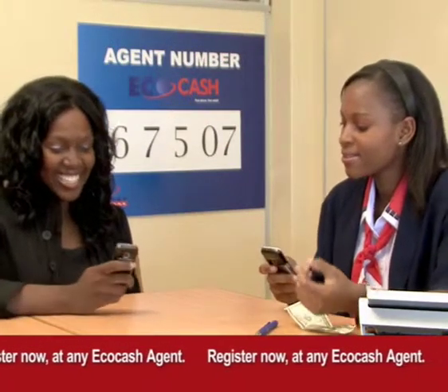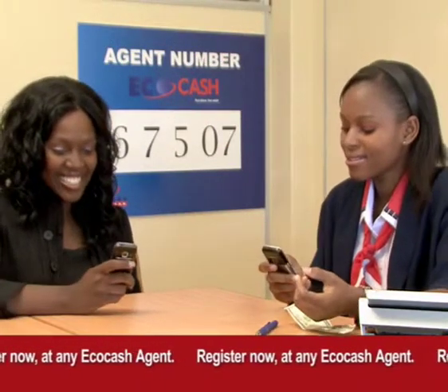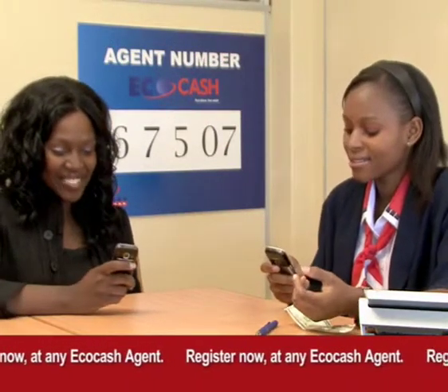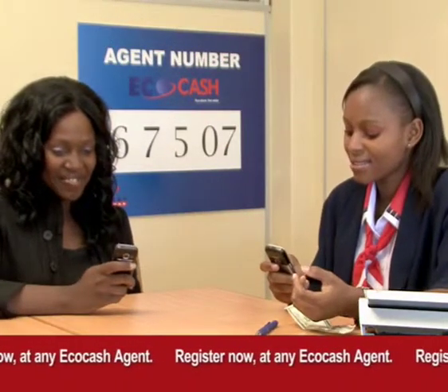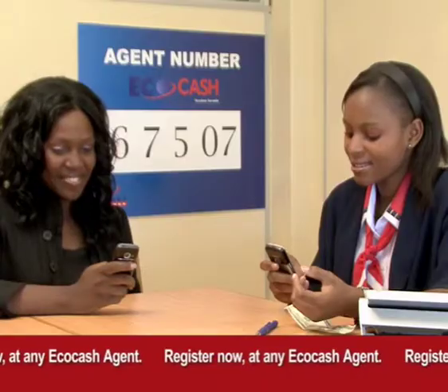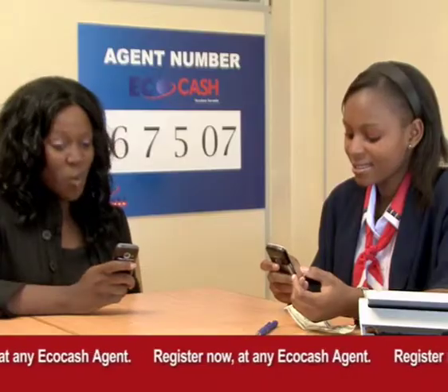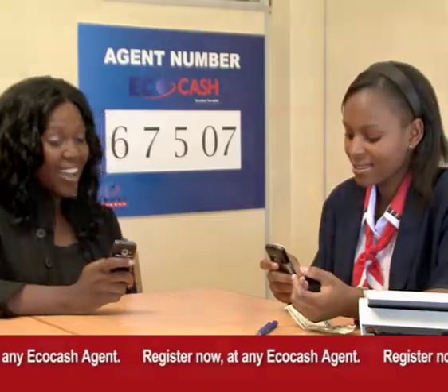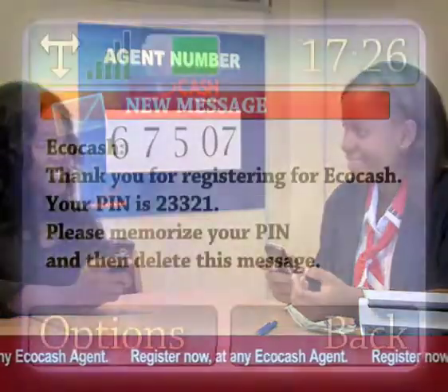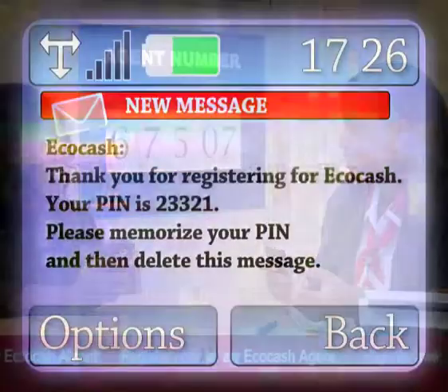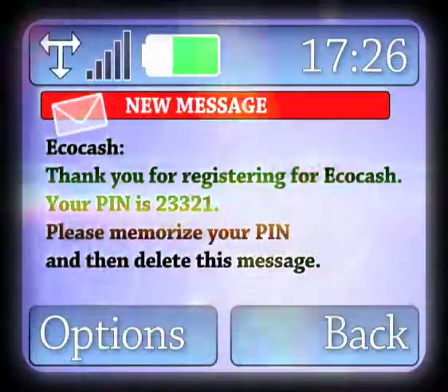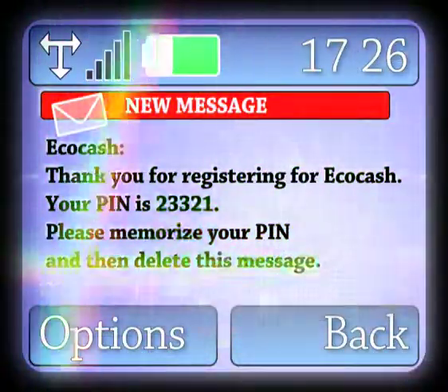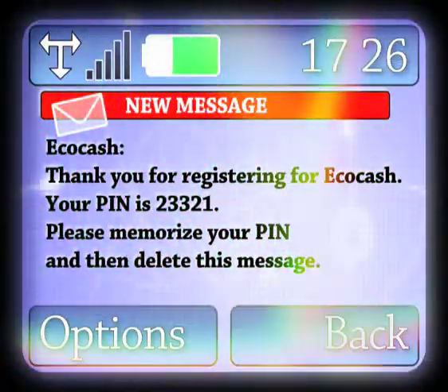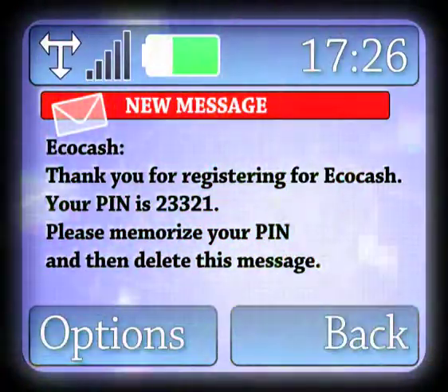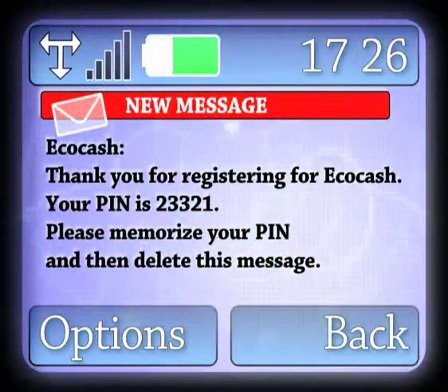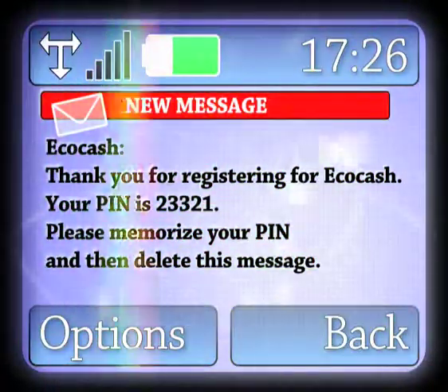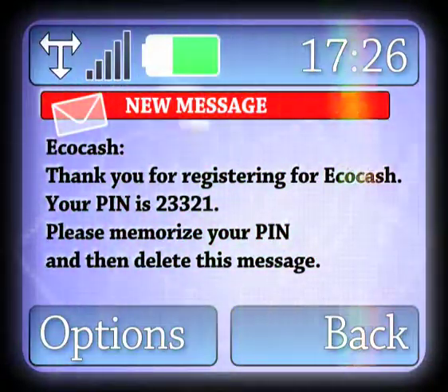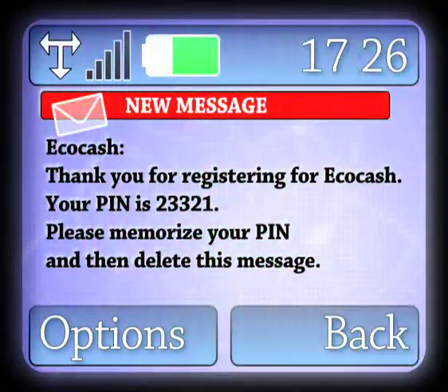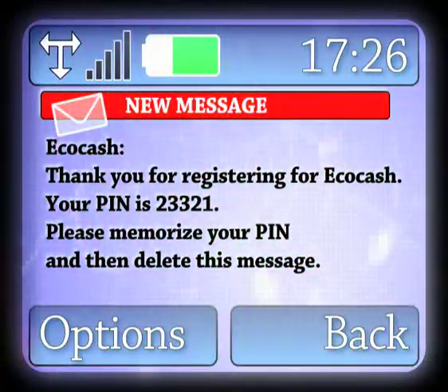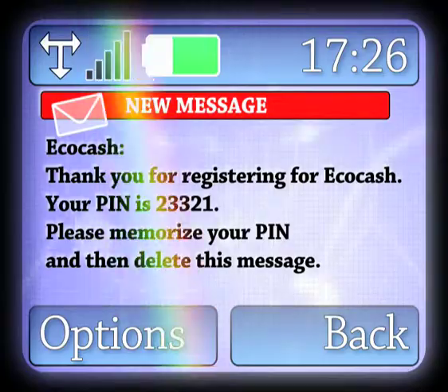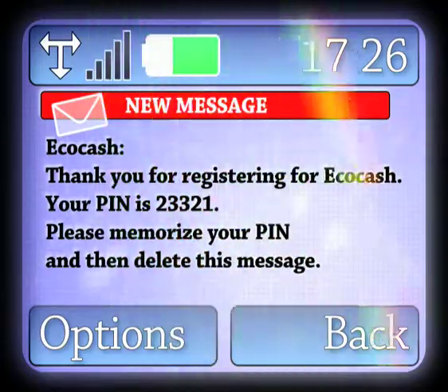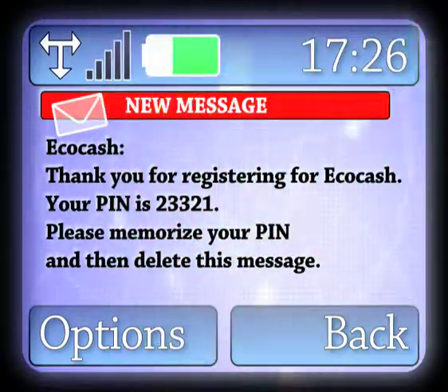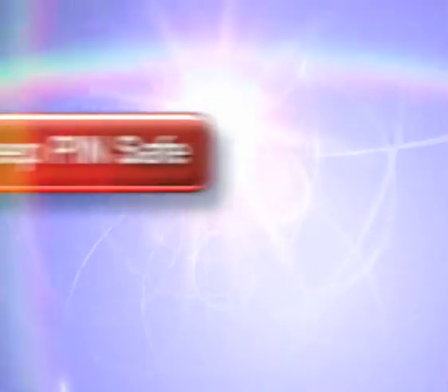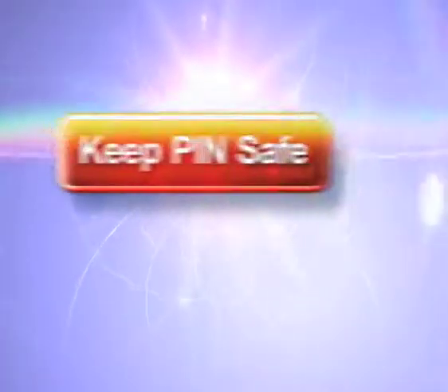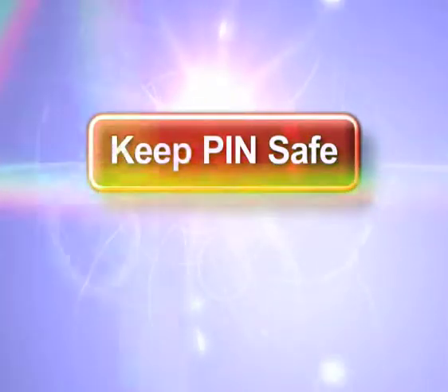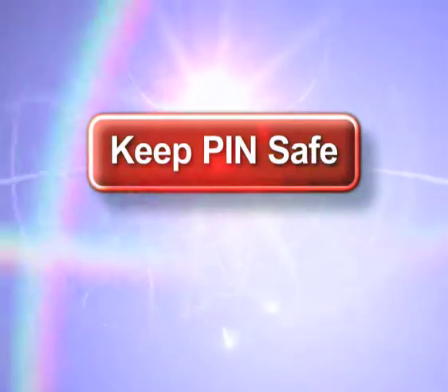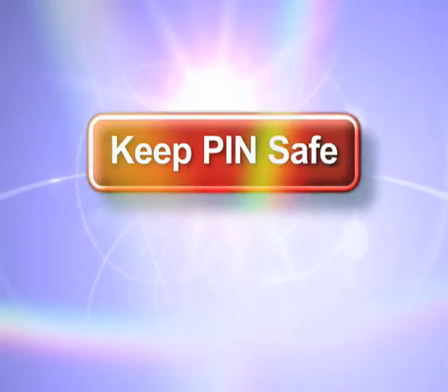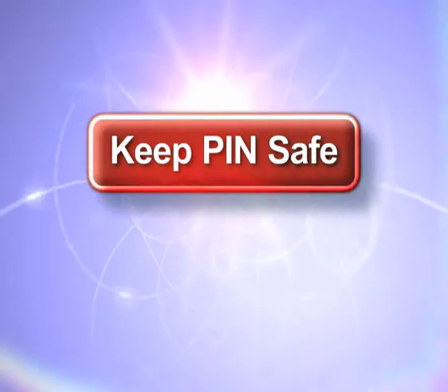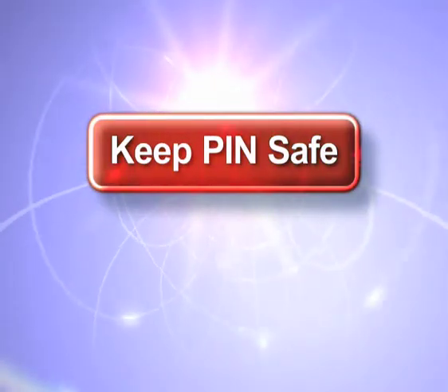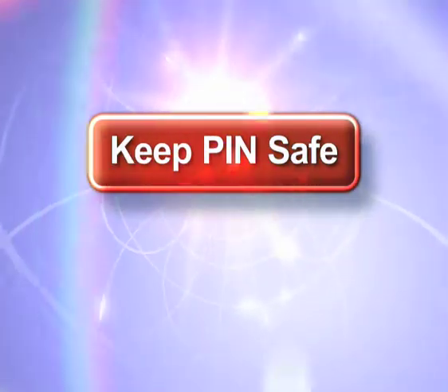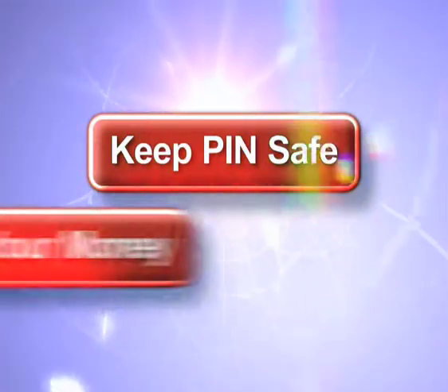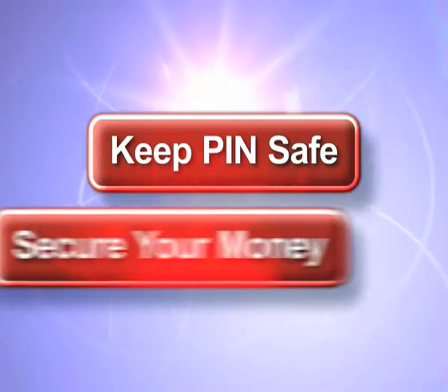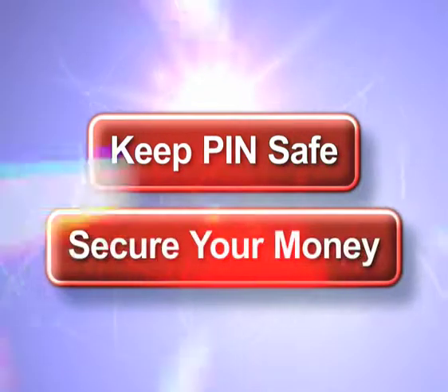You will then receive a text message on your phone with a PIN number, which you can then change to your preferred personal number. This PIN should be kept safe, because it is your private access code to your EcoCash wallet.